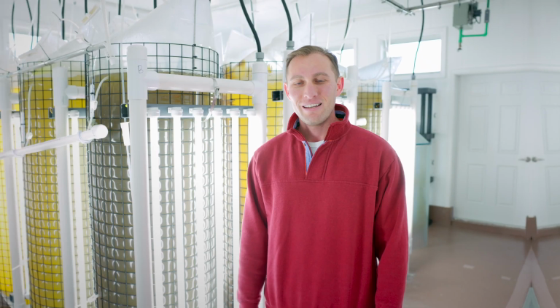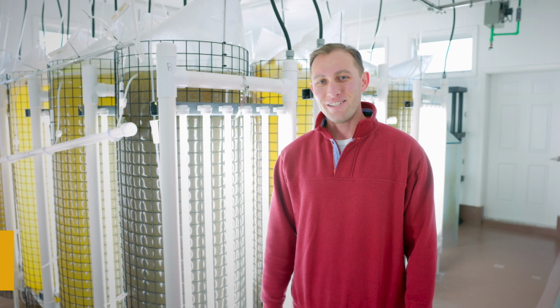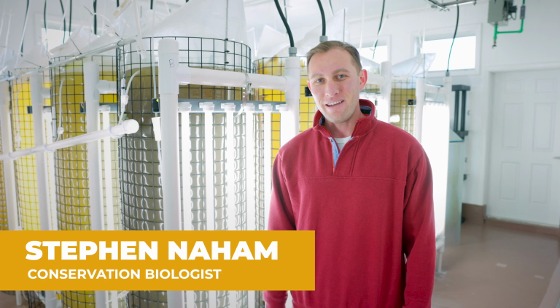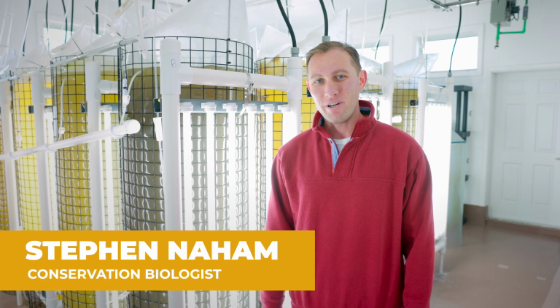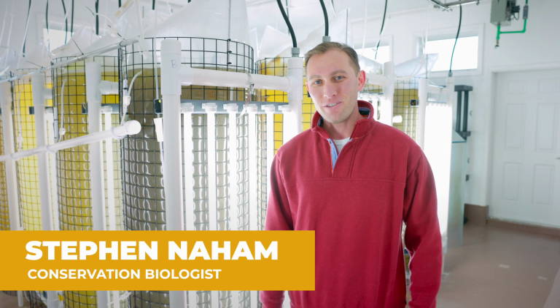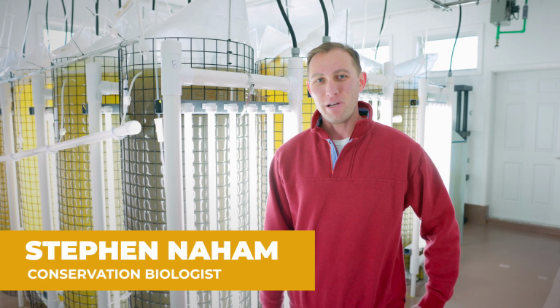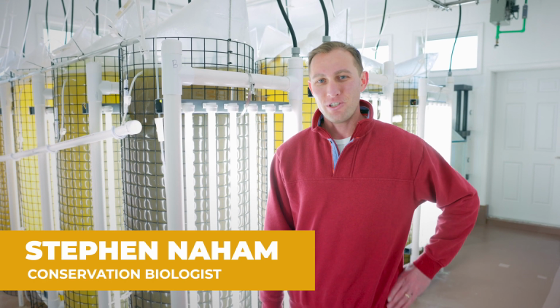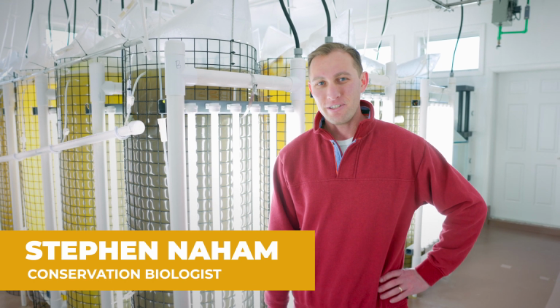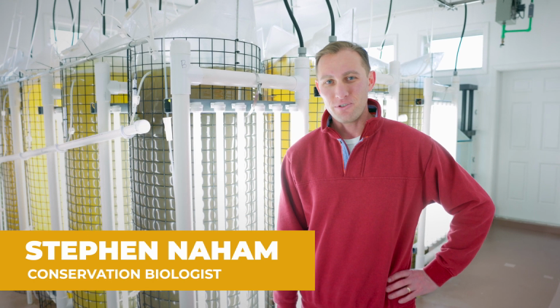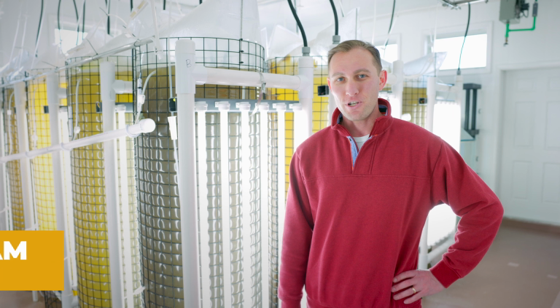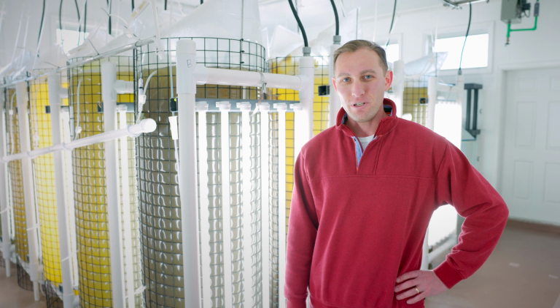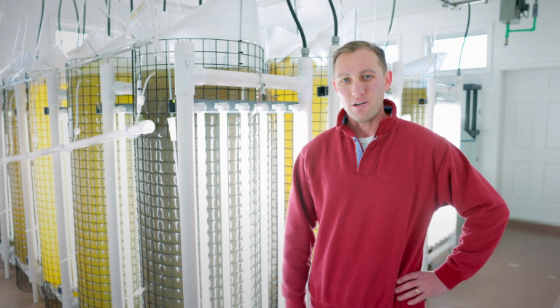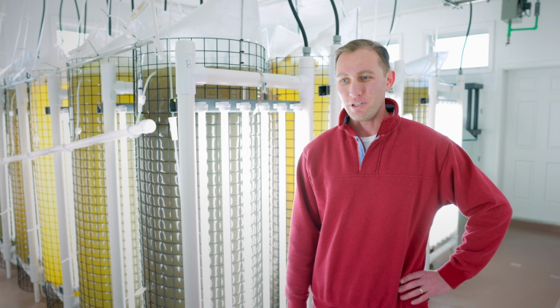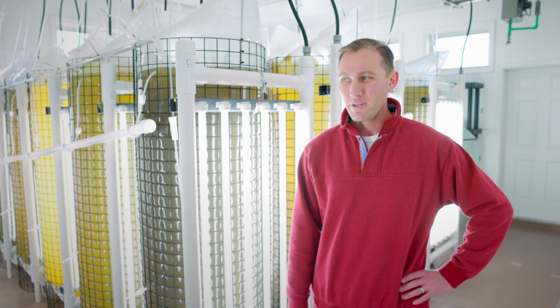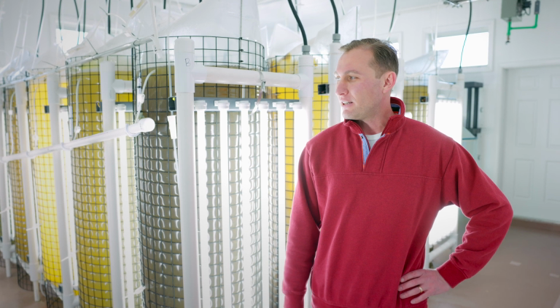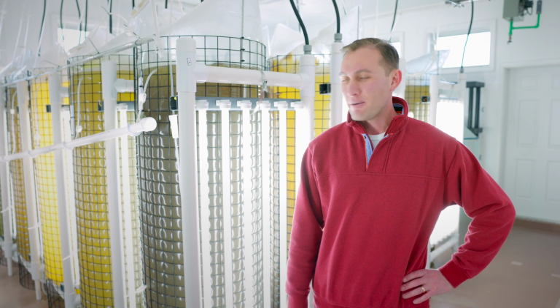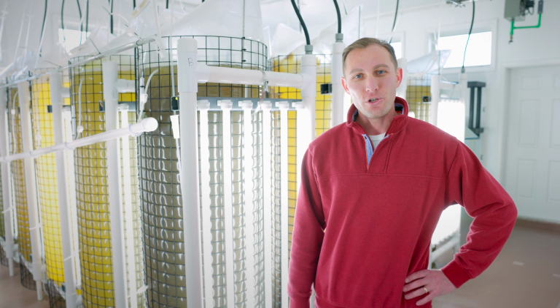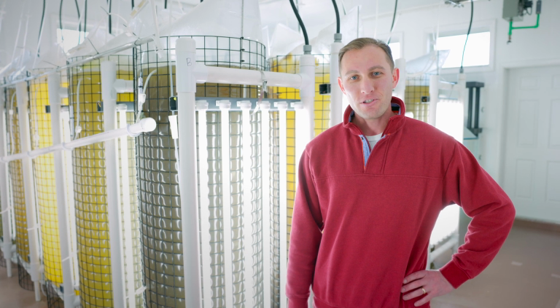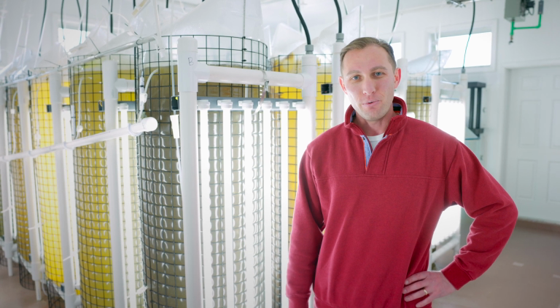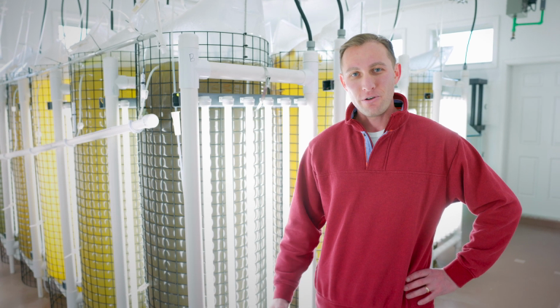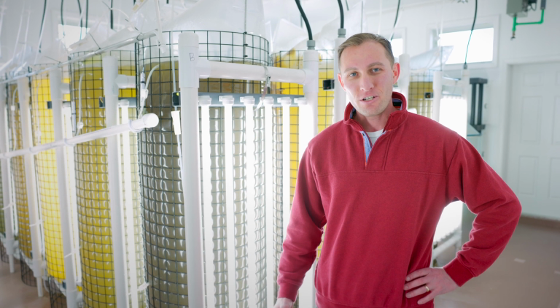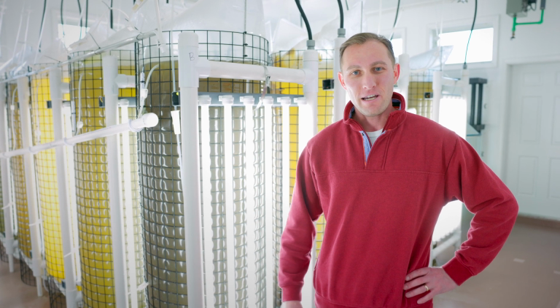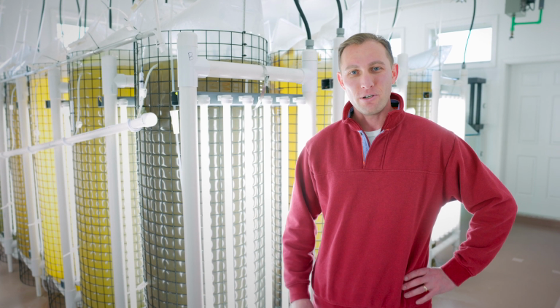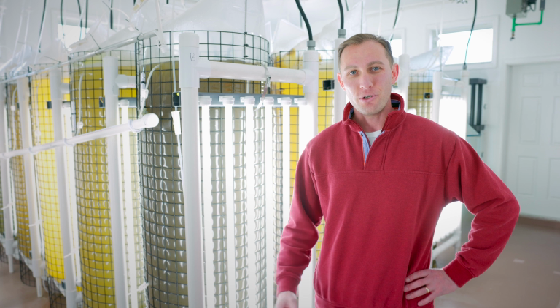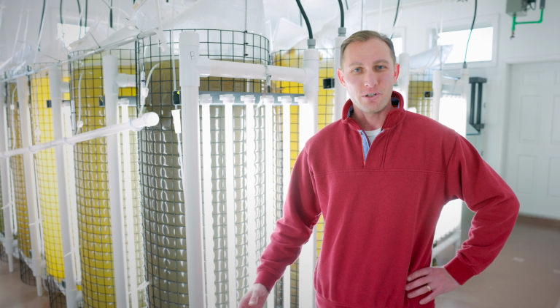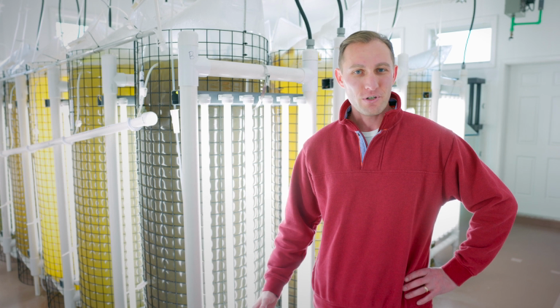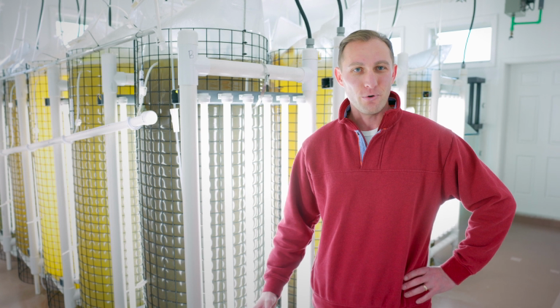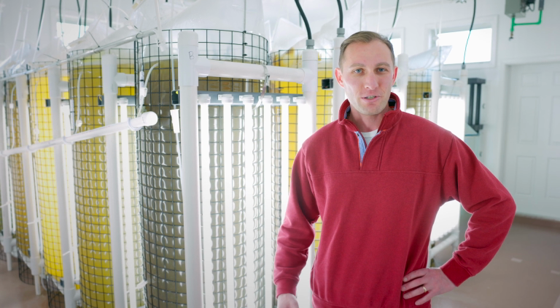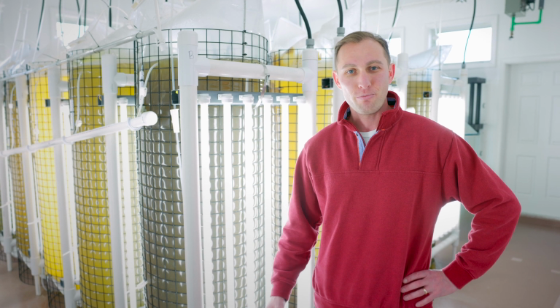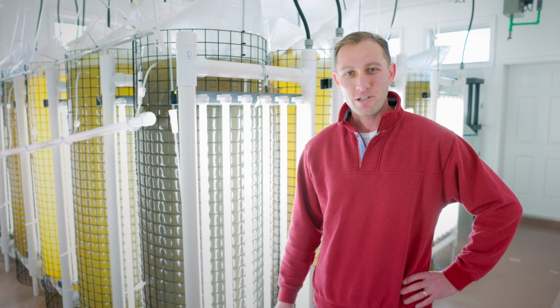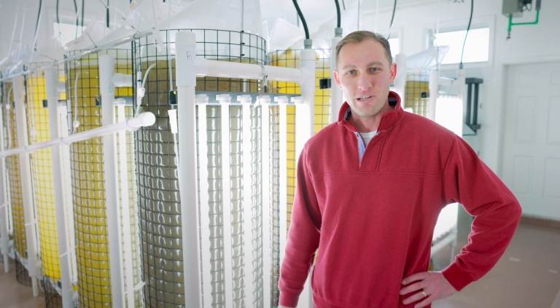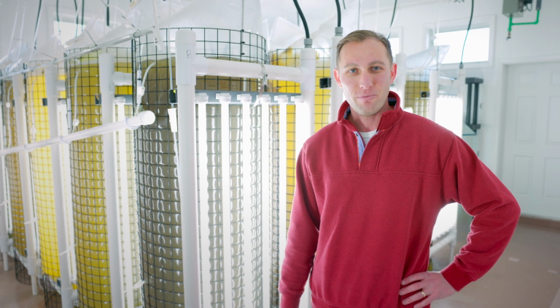Hey, it's Steve Naham. I'm a Conservation Biologist here at the Town's Shellfish Hatchery at the Devent Point Lookout. Today I'm going to show you guys what we do here in the hatchery and how we culture our shellfish for restoration projects in Hempstead Bay.